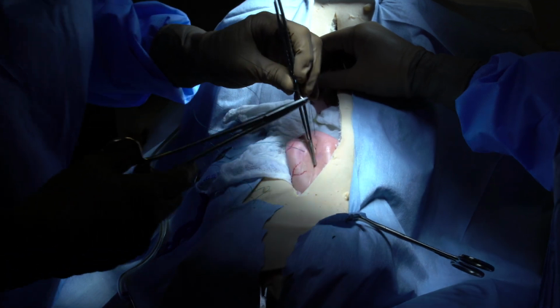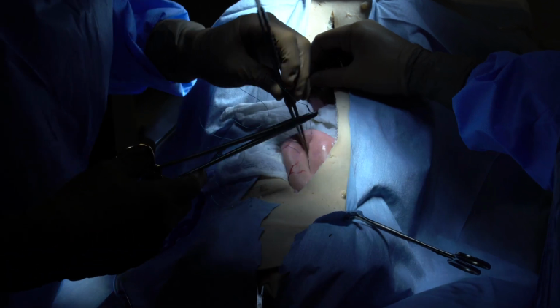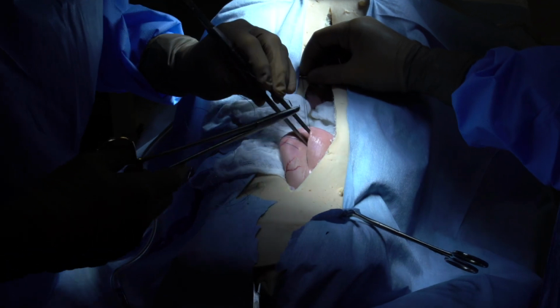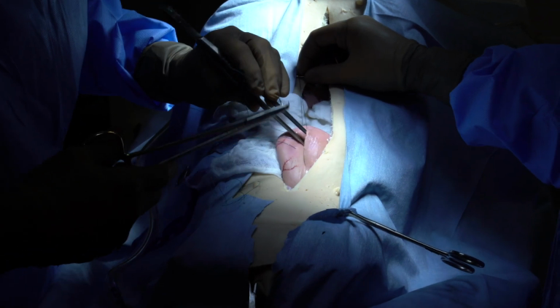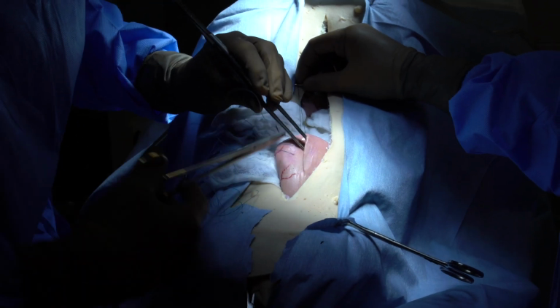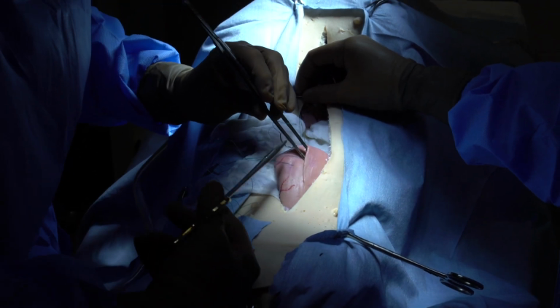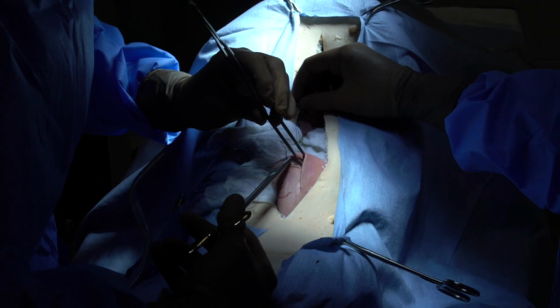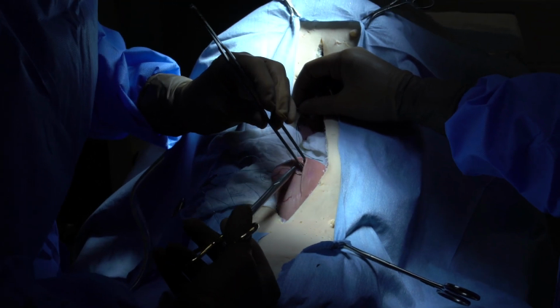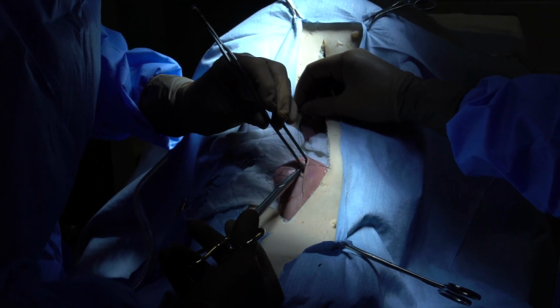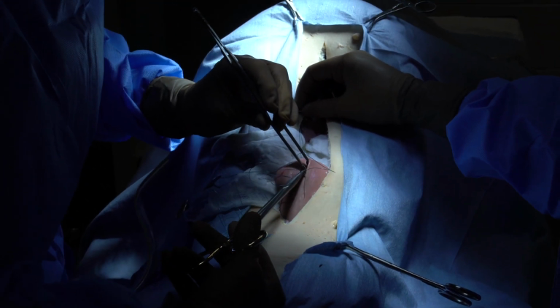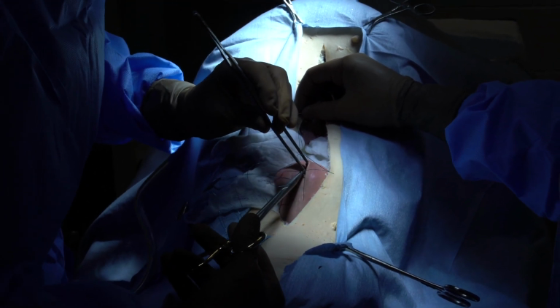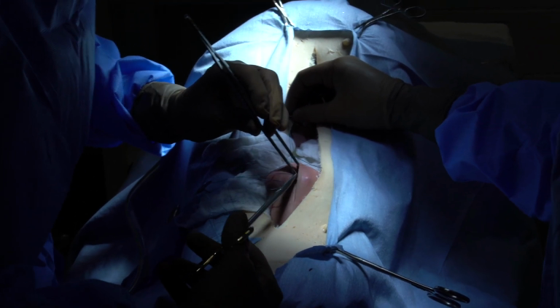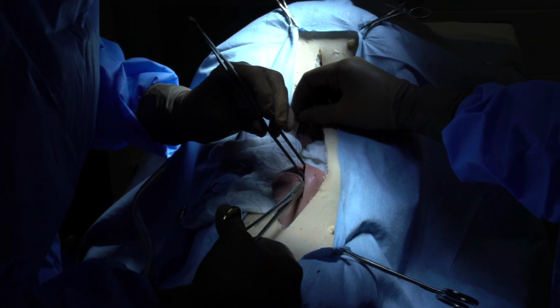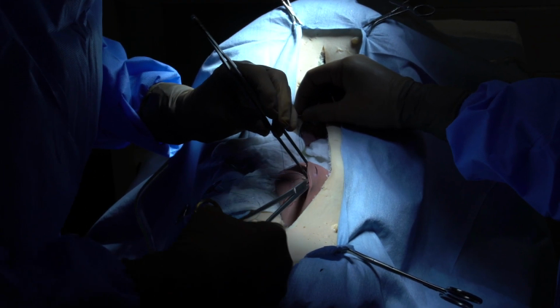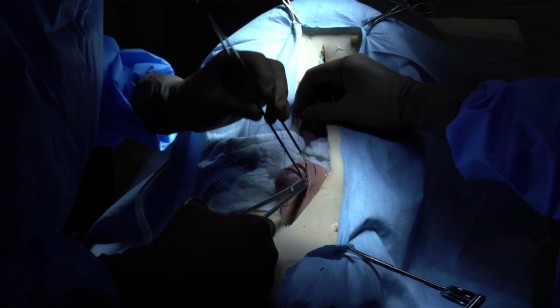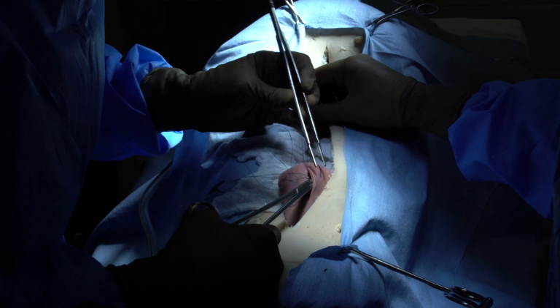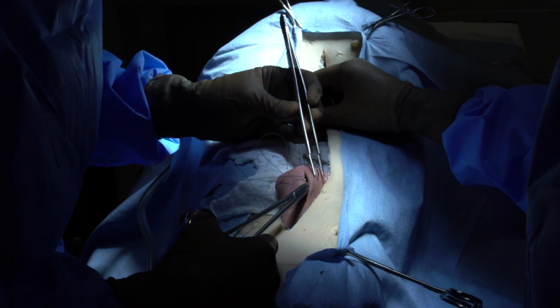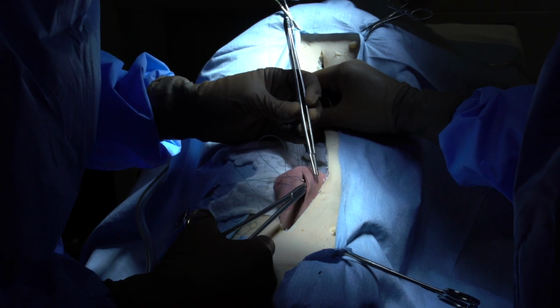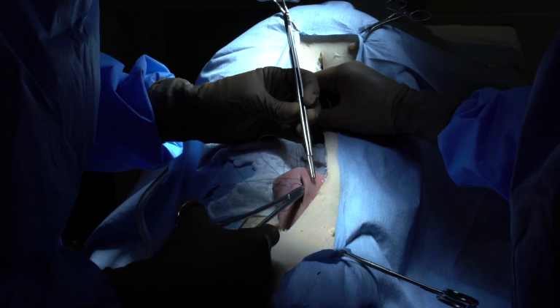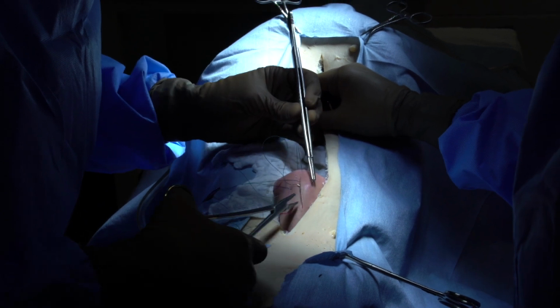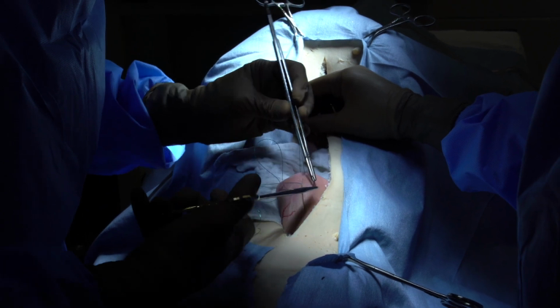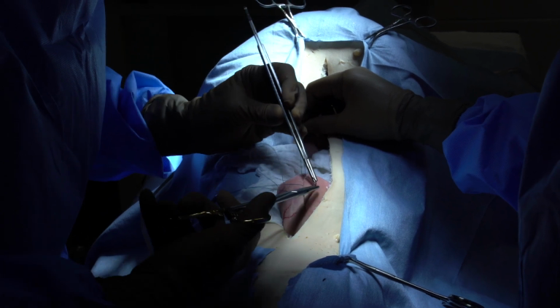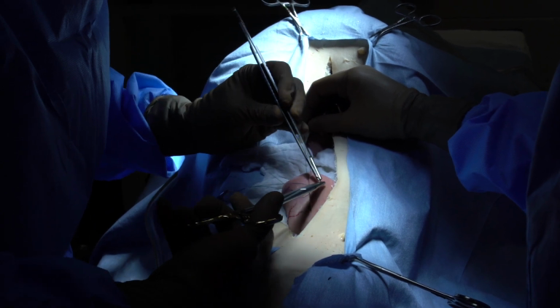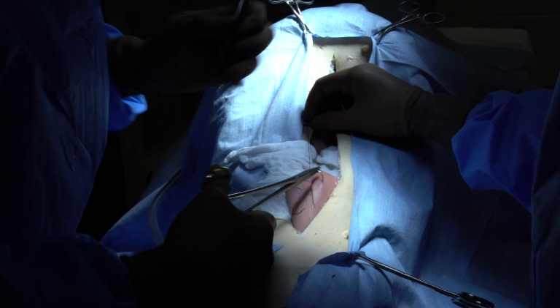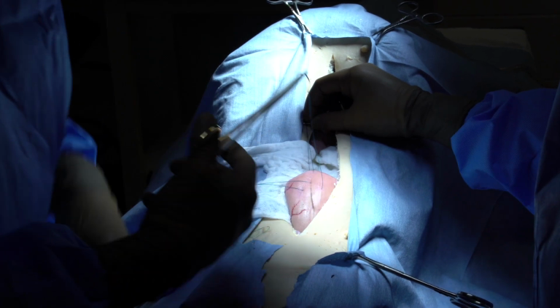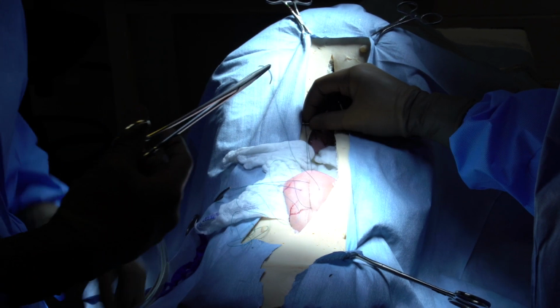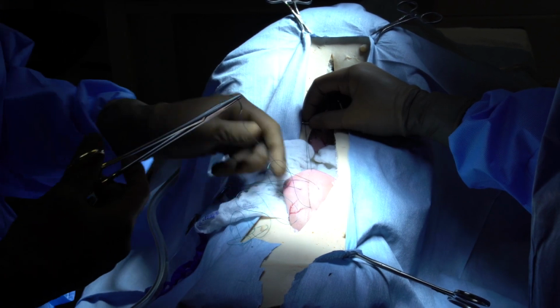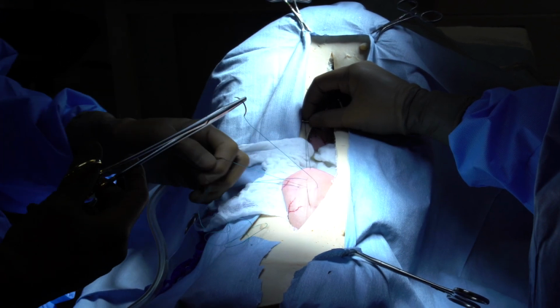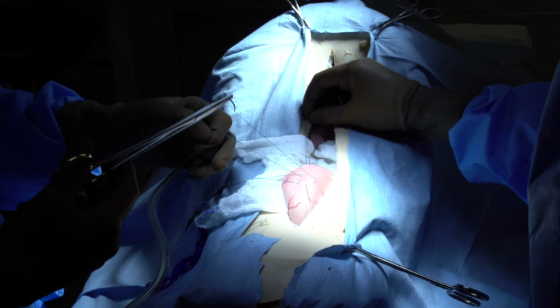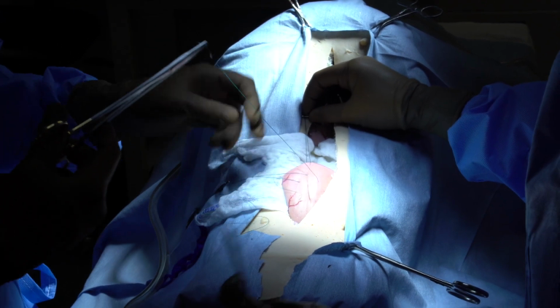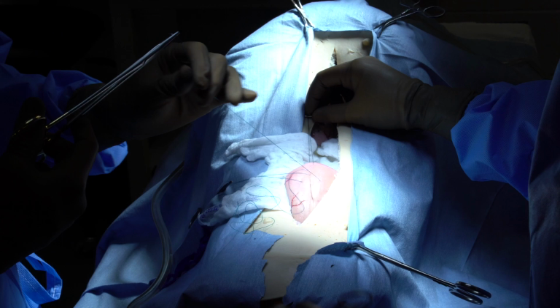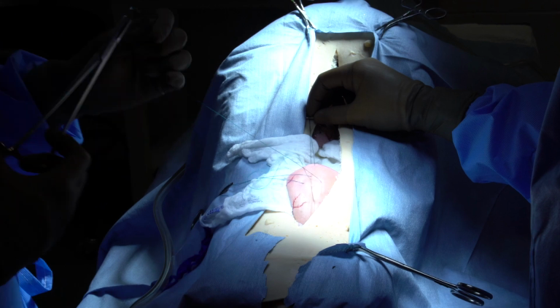When you guys are suturing the bladder, please ensure again you go serosa to mucosa, mucosa to serosa, to ensure that you engage the submucosa.